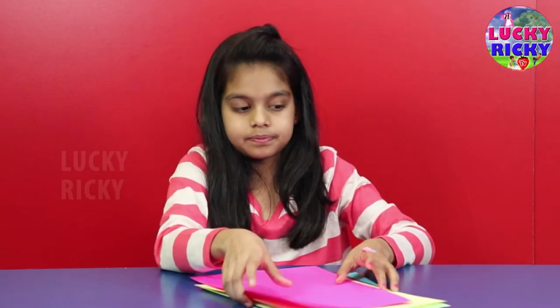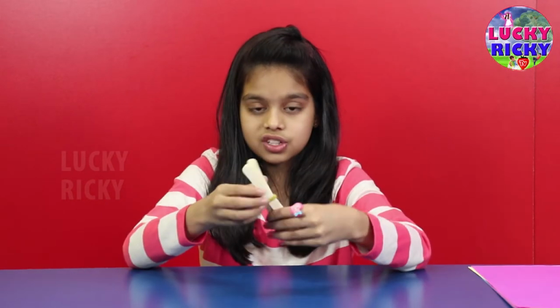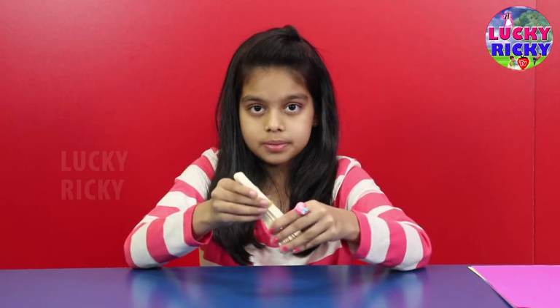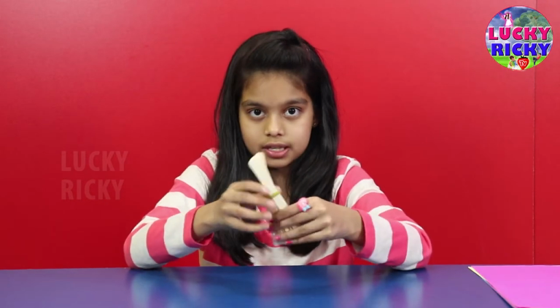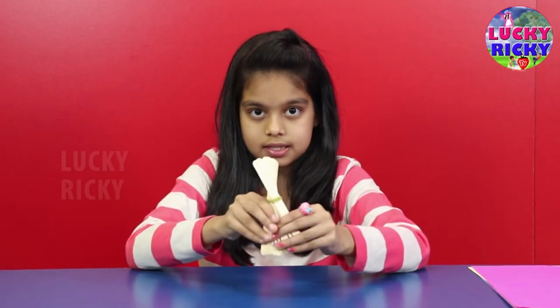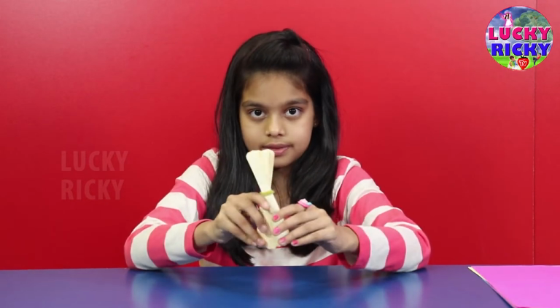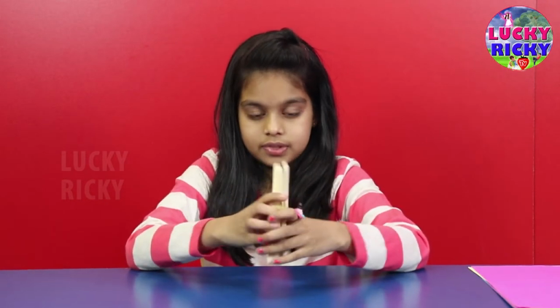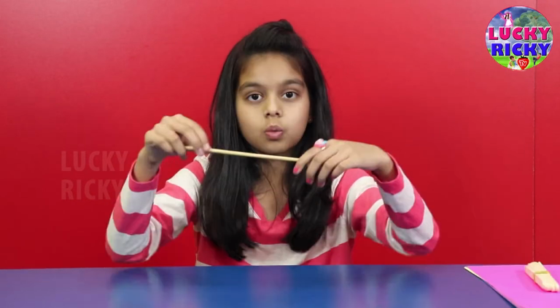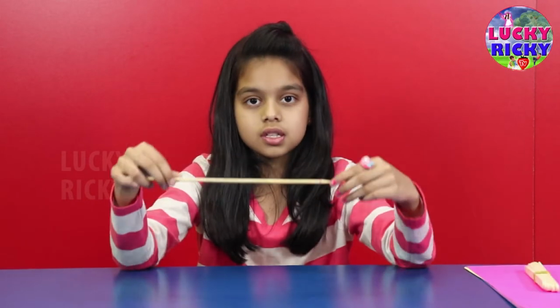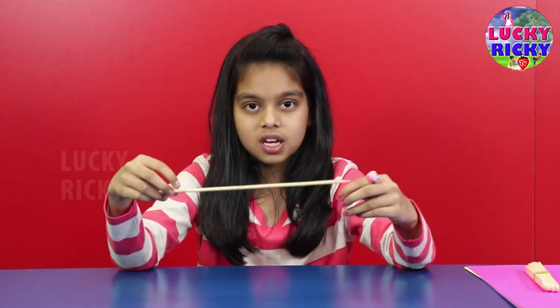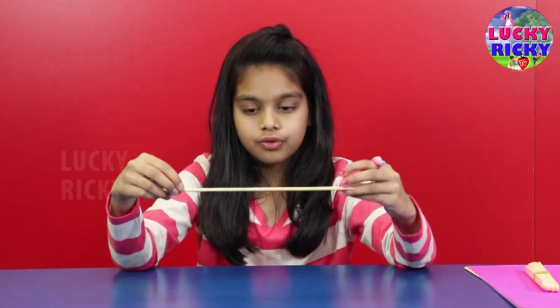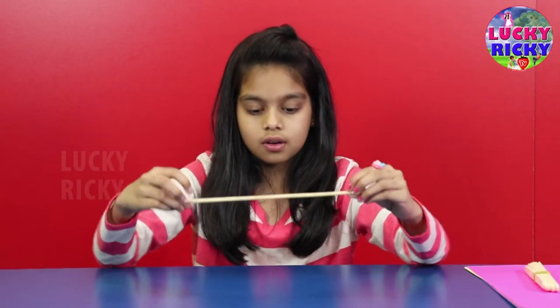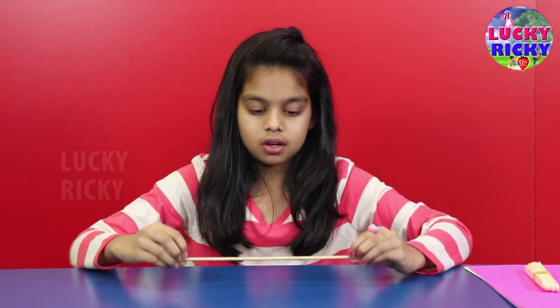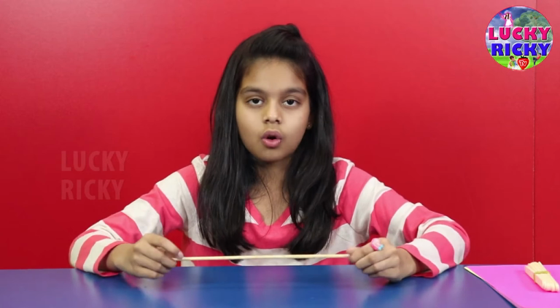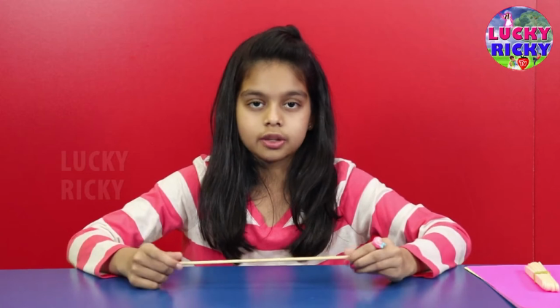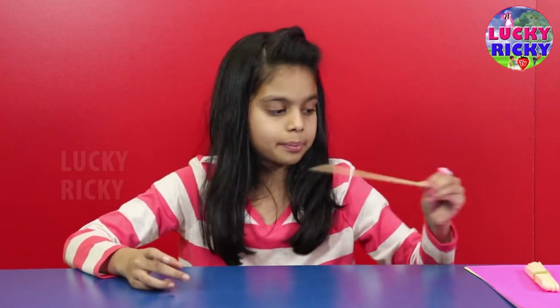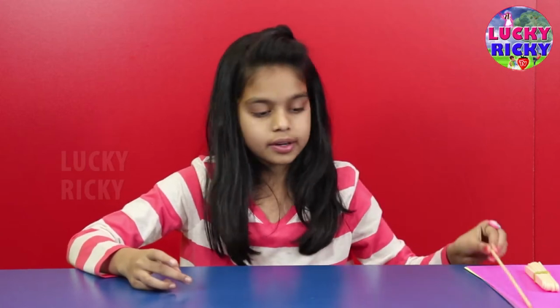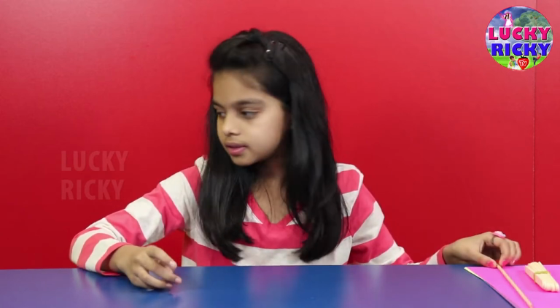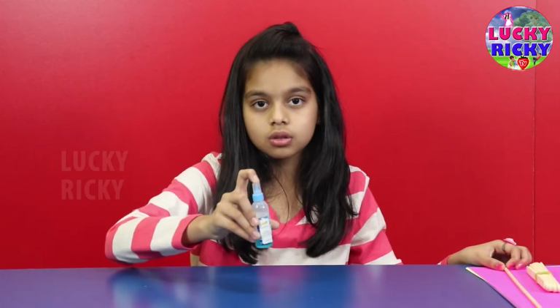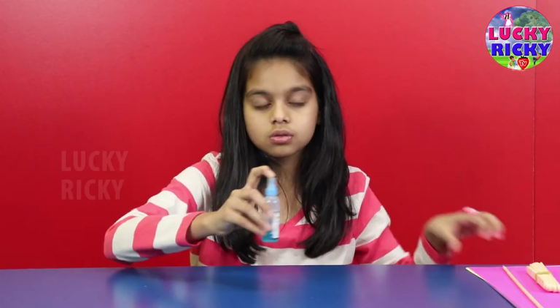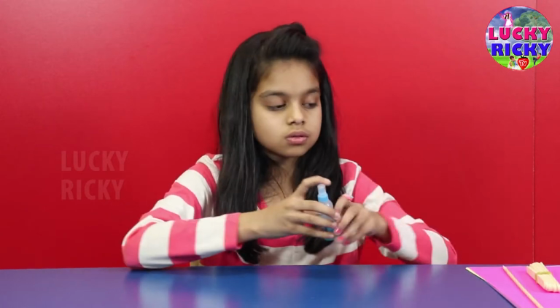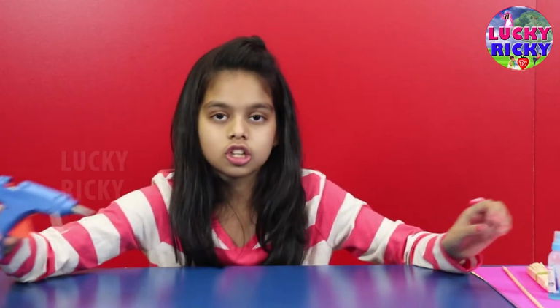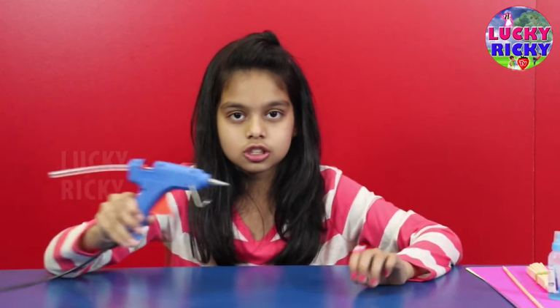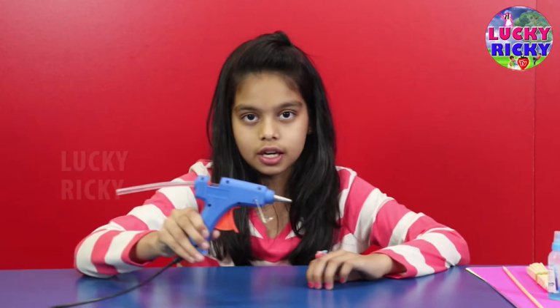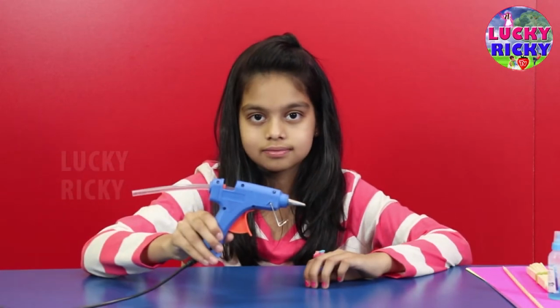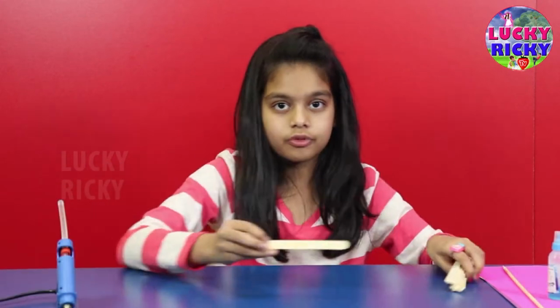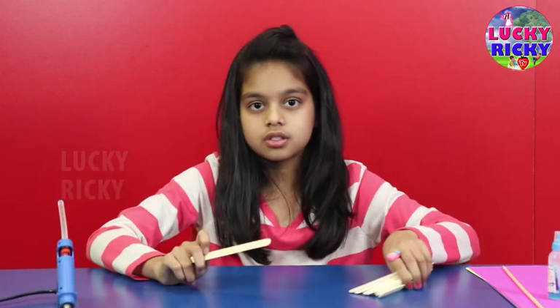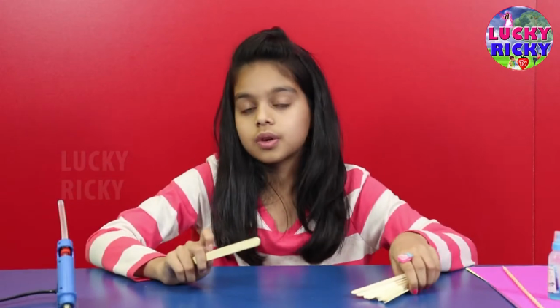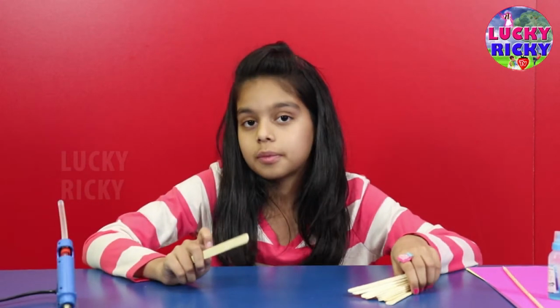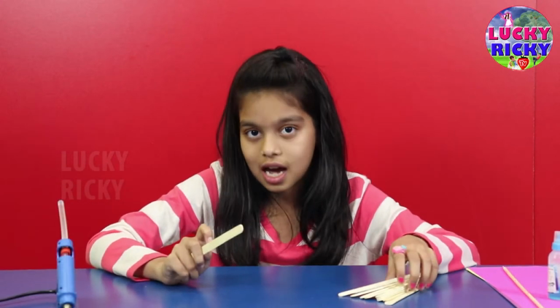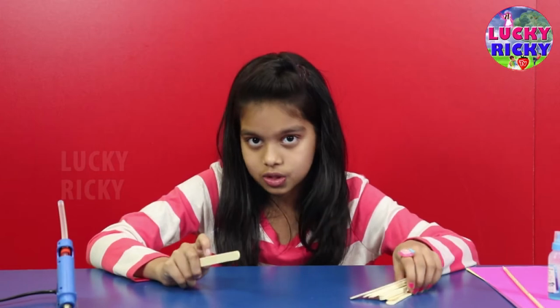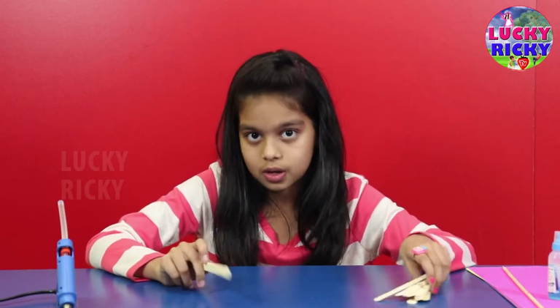Ice cream sticks. Rolling the paper — blue. First, we're going to make a house now.